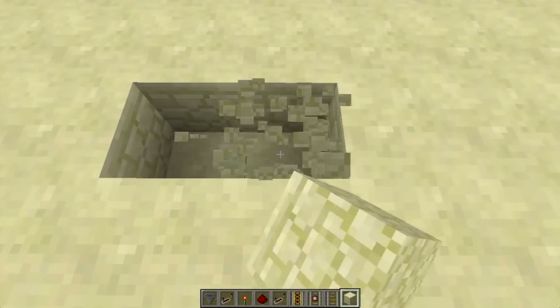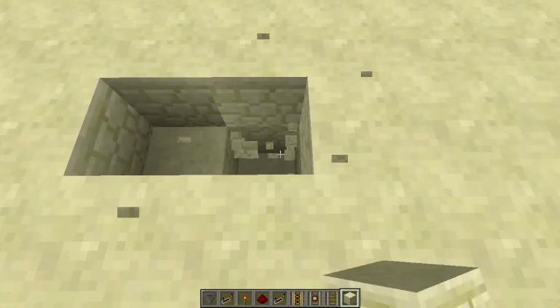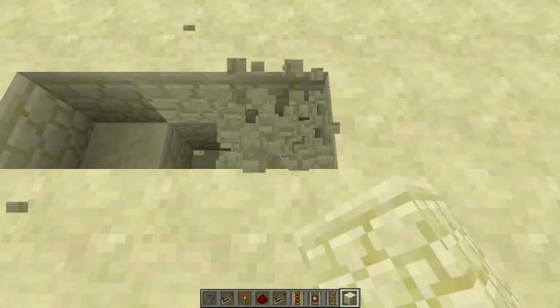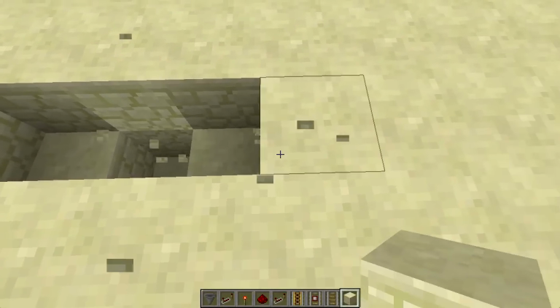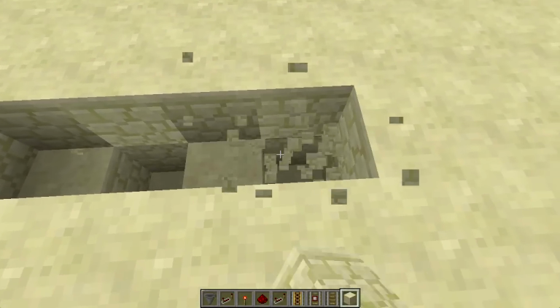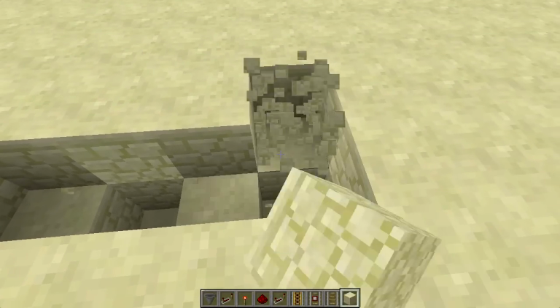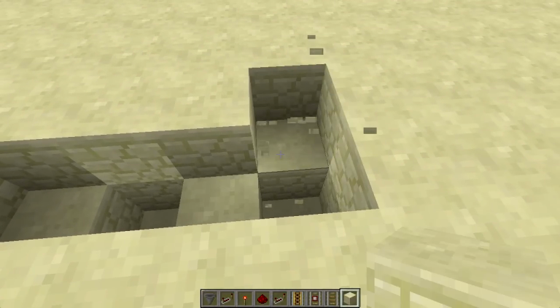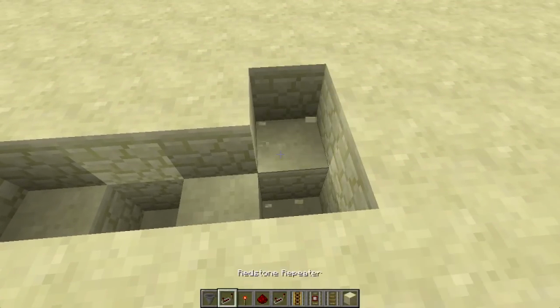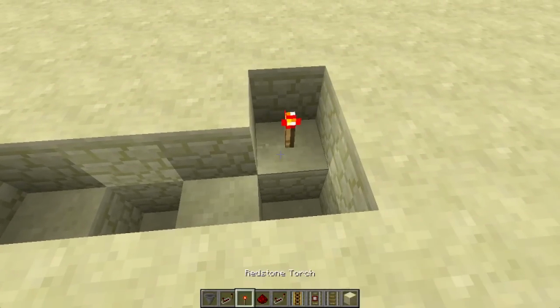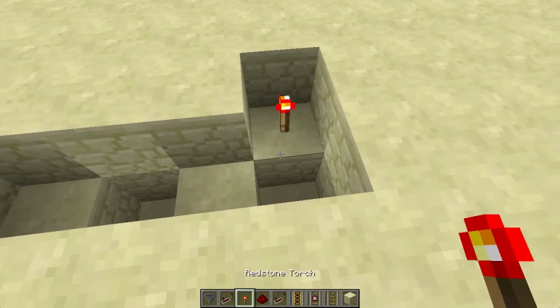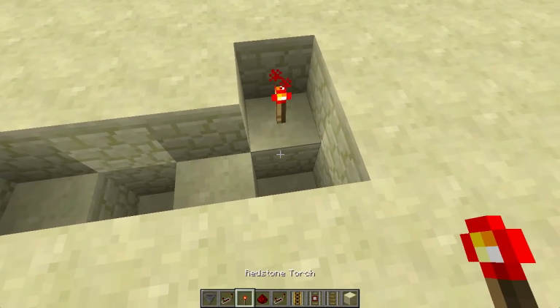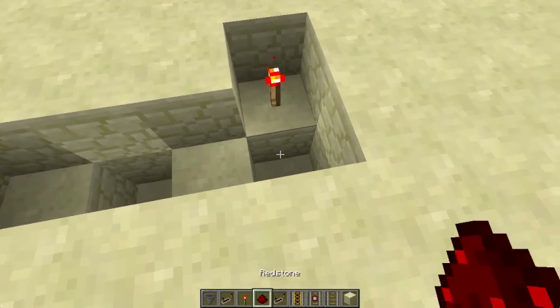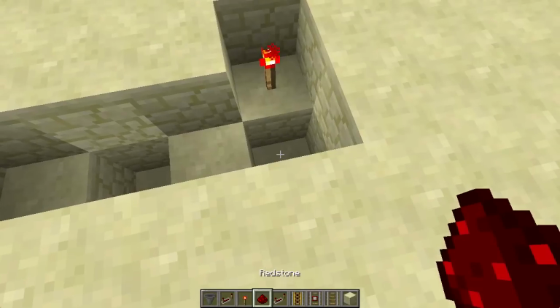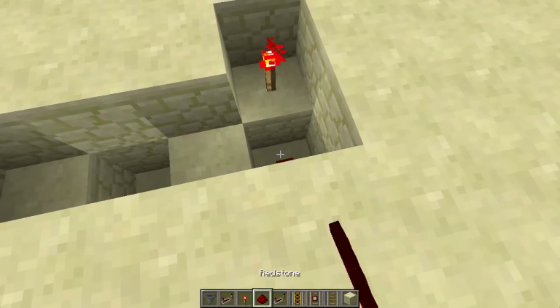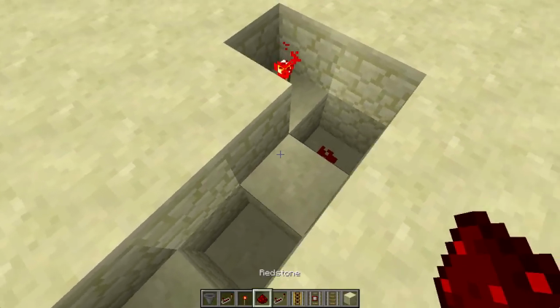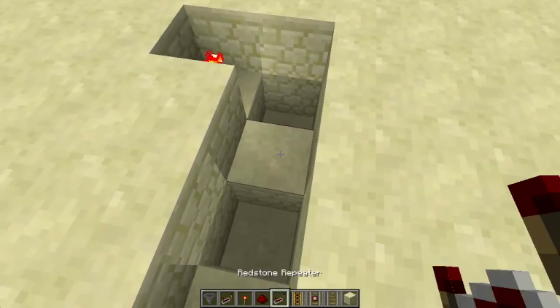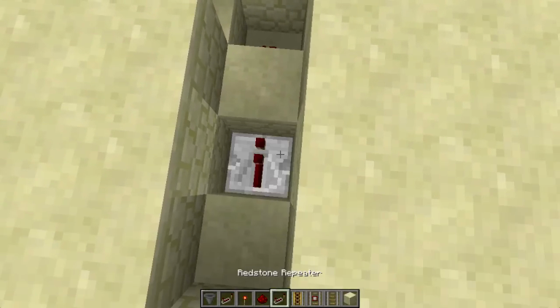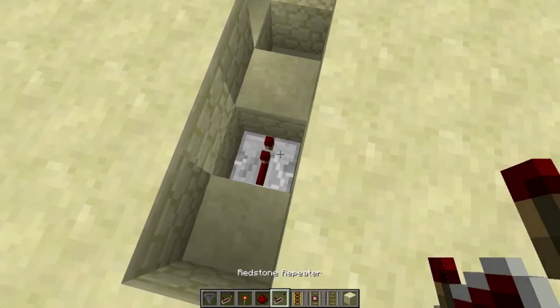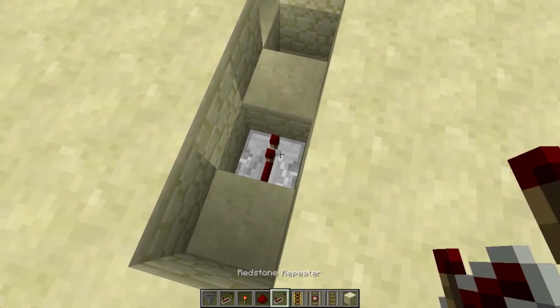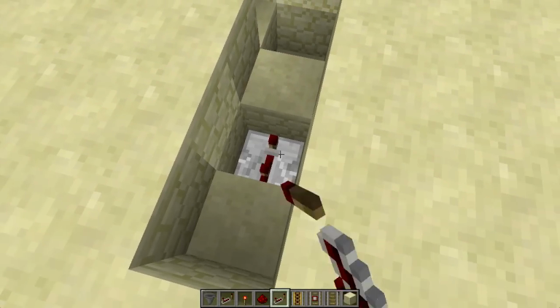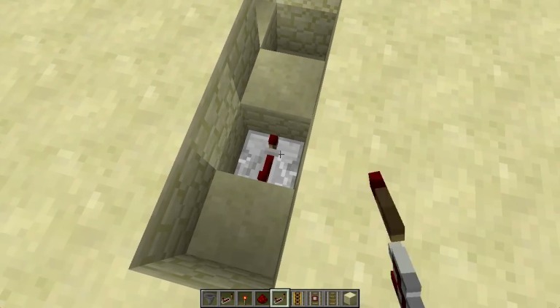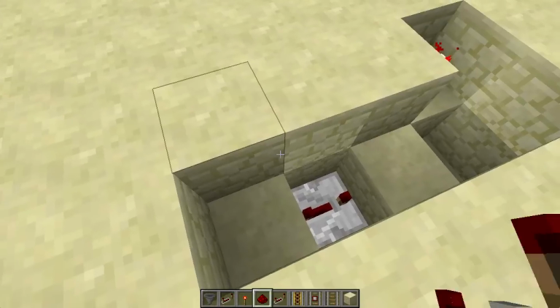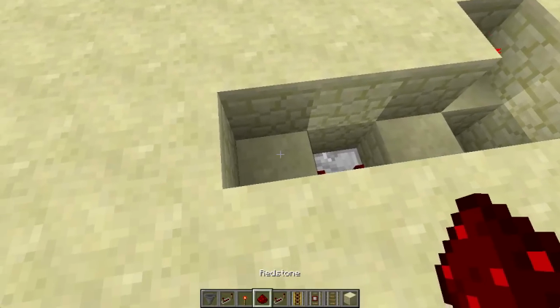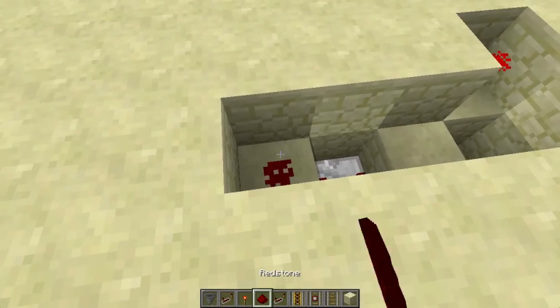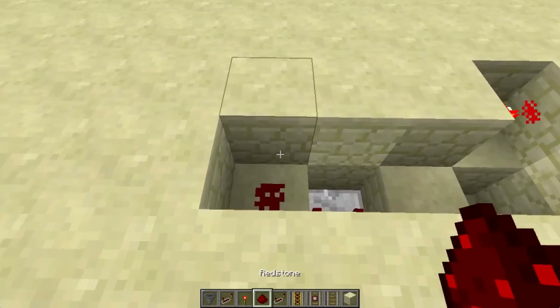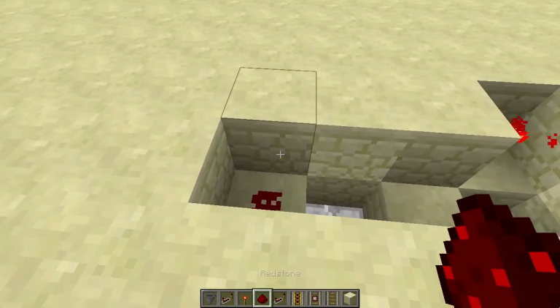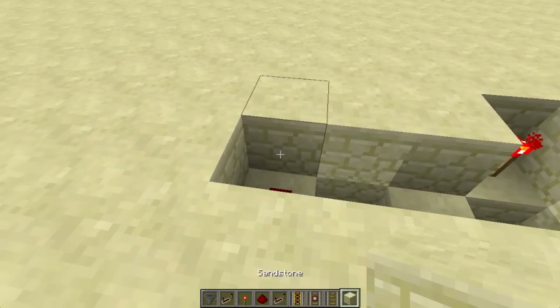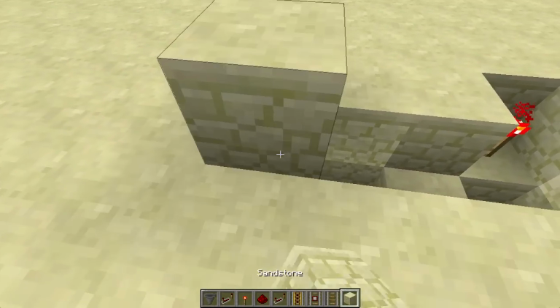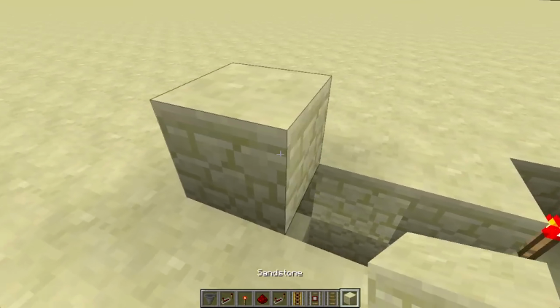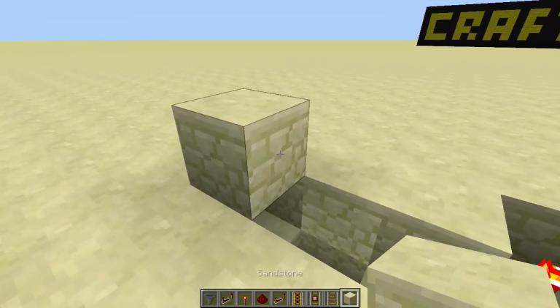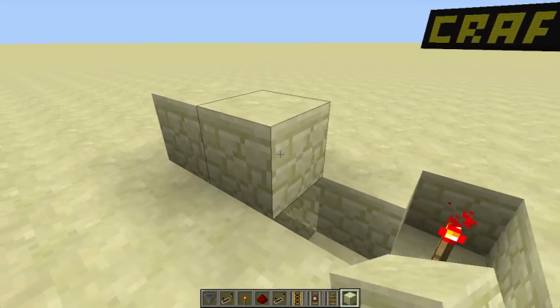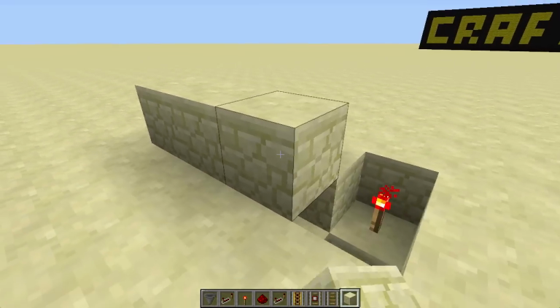You'll want to start by digging an L-shaped hole out like this. Put down a redstone torch in the side, redstone next to it, and a repeater in the other two block dip. Set the repeater onto the third setting, pop some redstone next to it, and cover with blocks as shown.